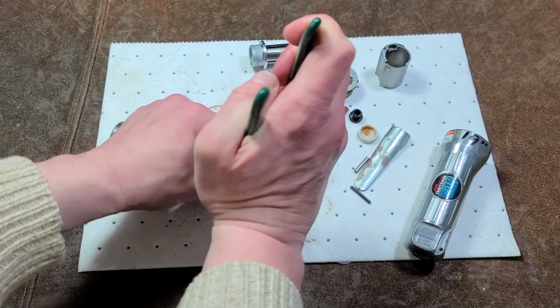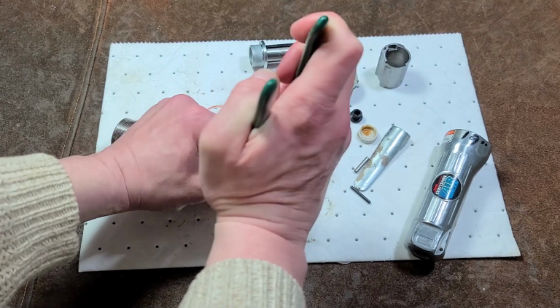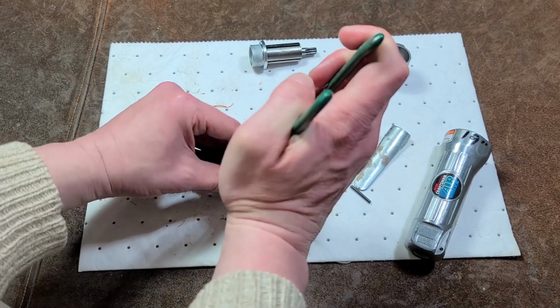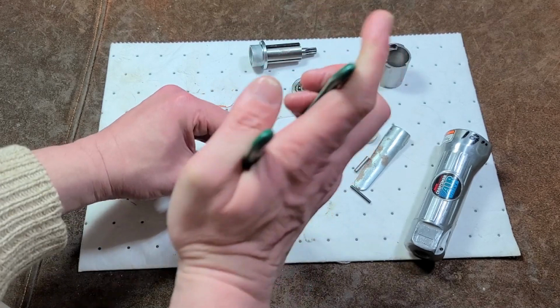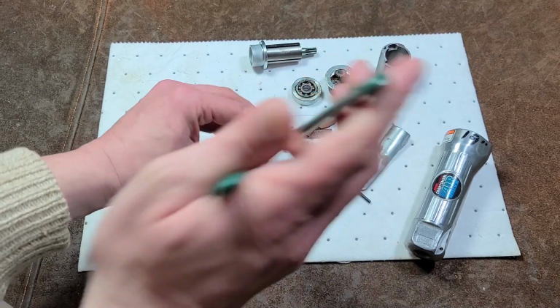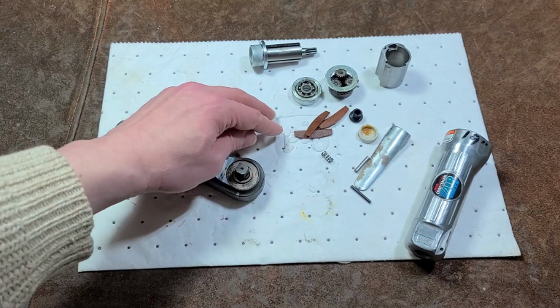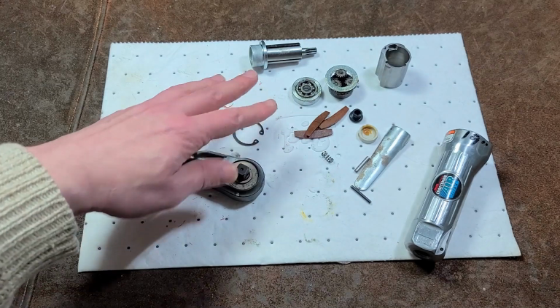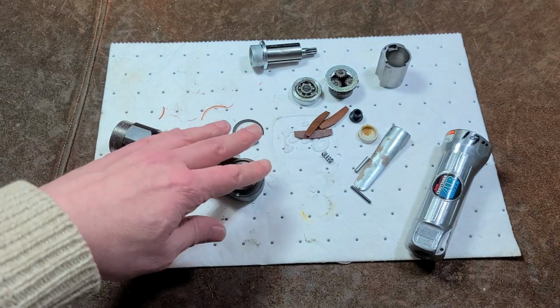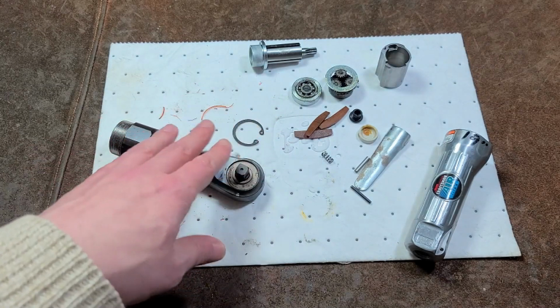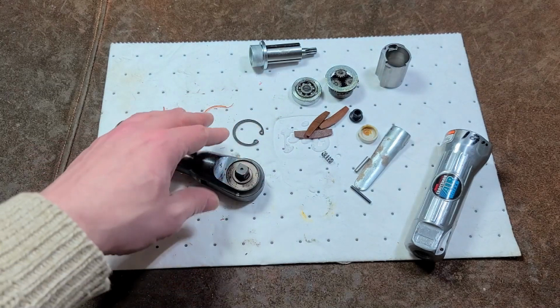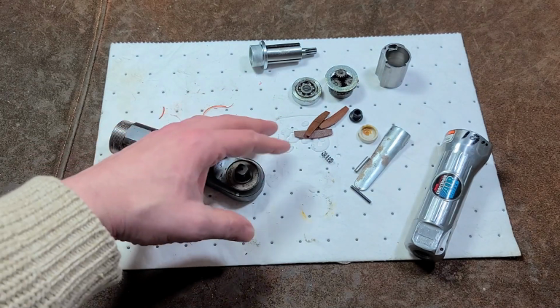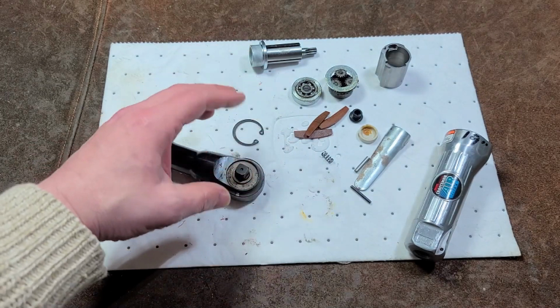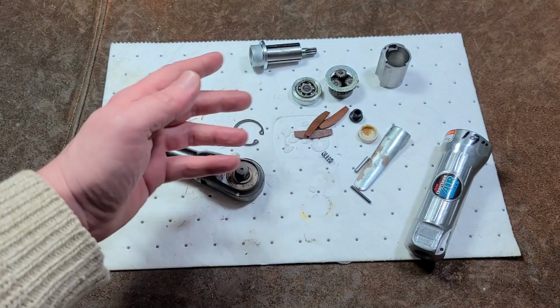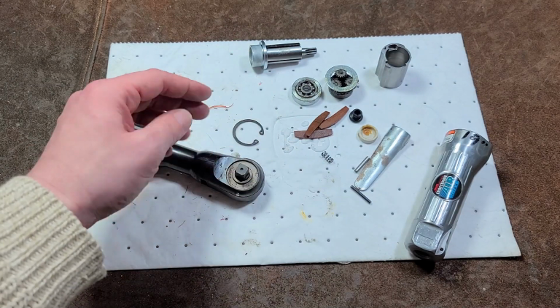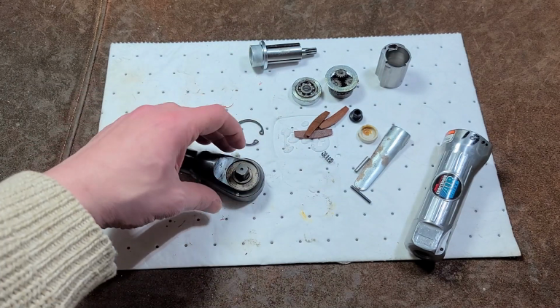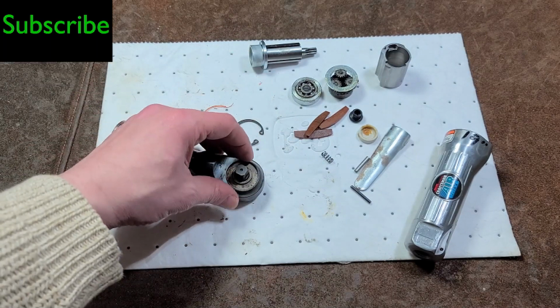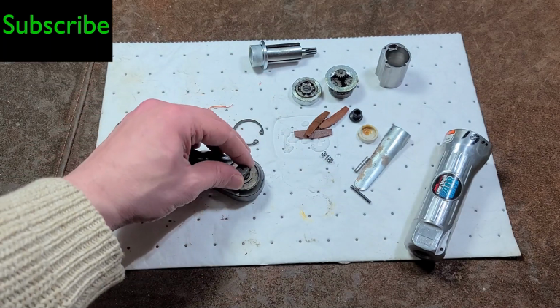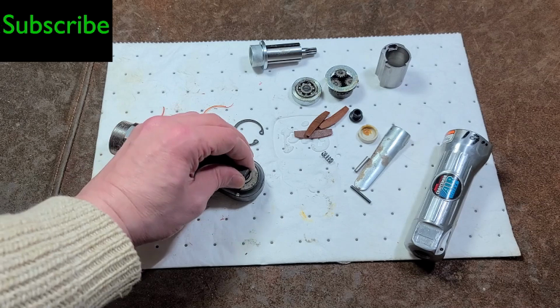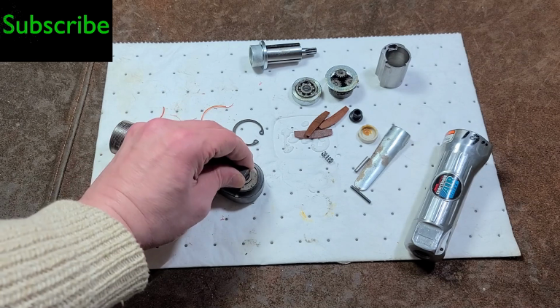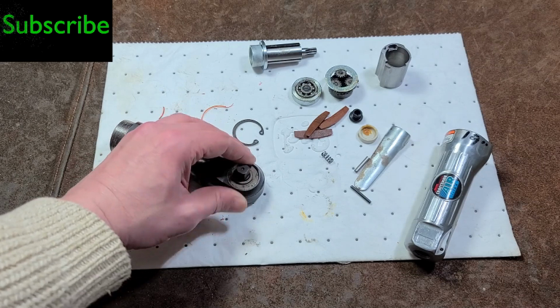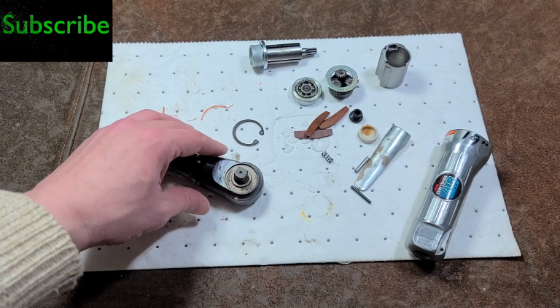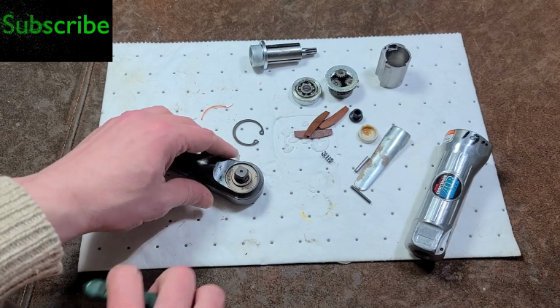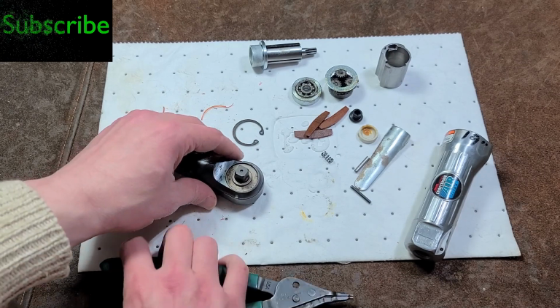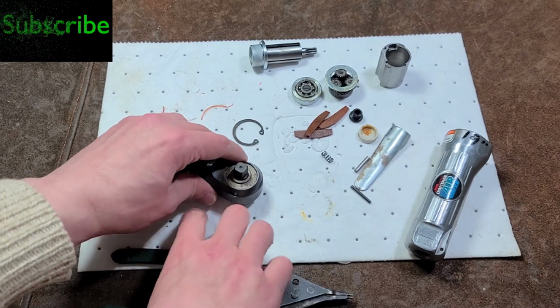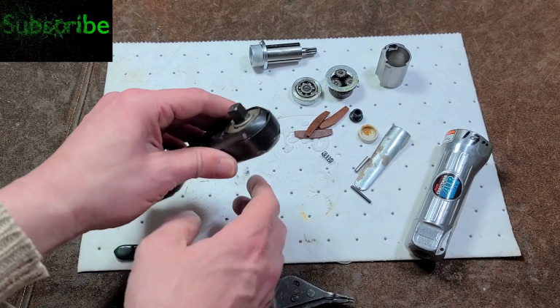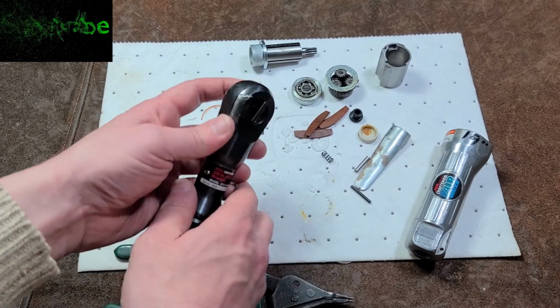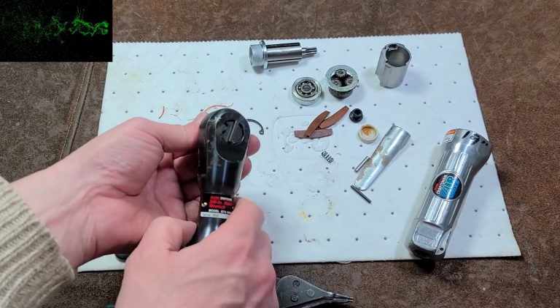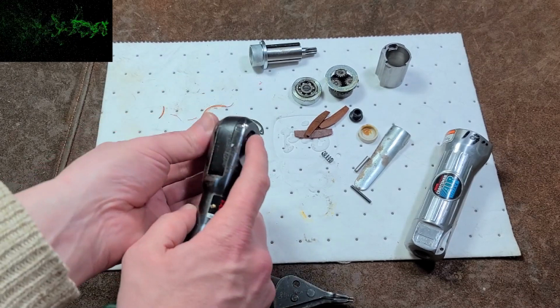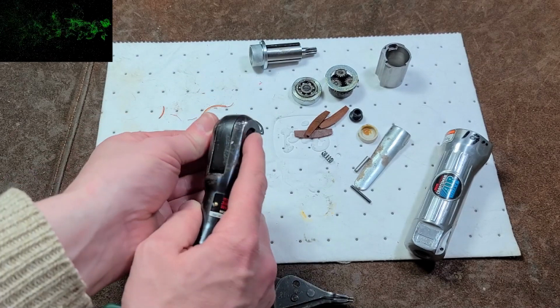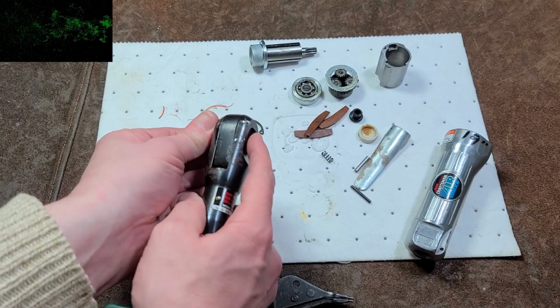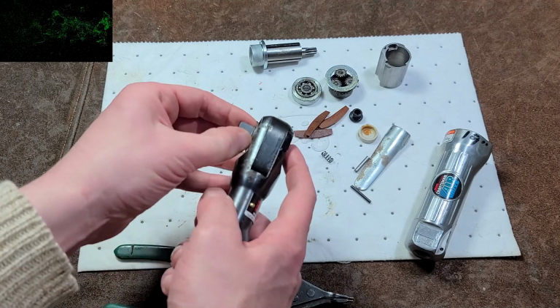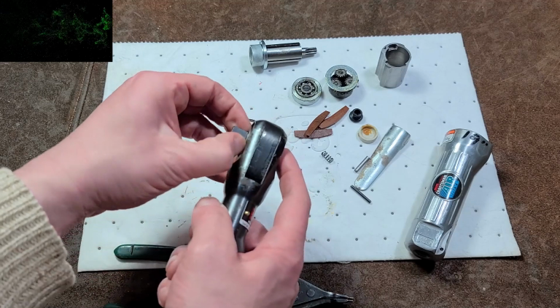We'll get the snap ring out of here. I usually like to have my fingers or something over snap rings. You'll generally want to wear safety glasses because they can shoot out and hit you in the eye. Keep your fingers over them — that usually keeps them together.